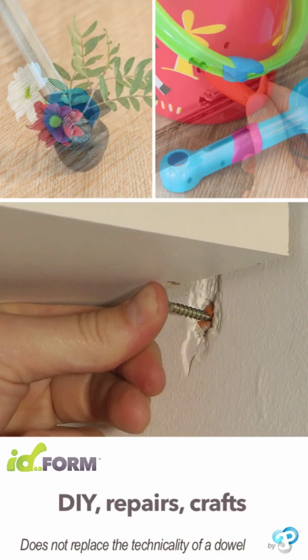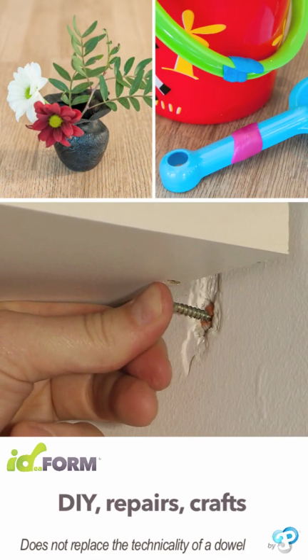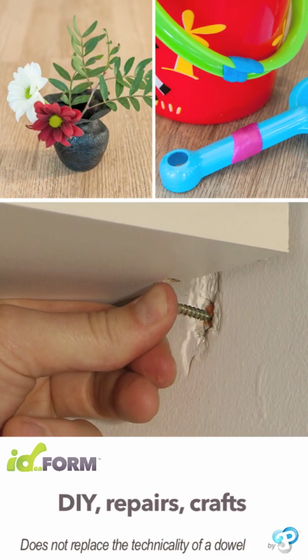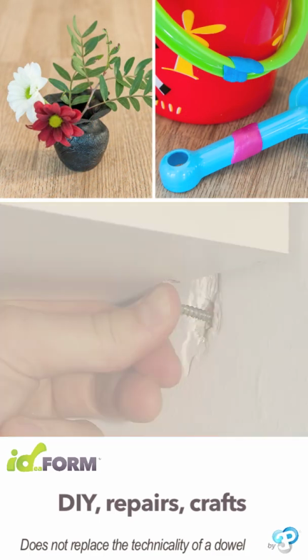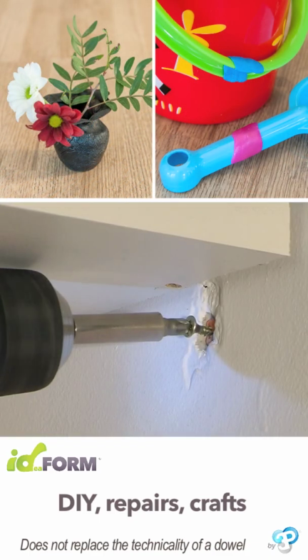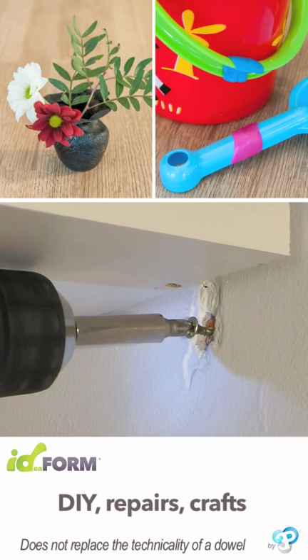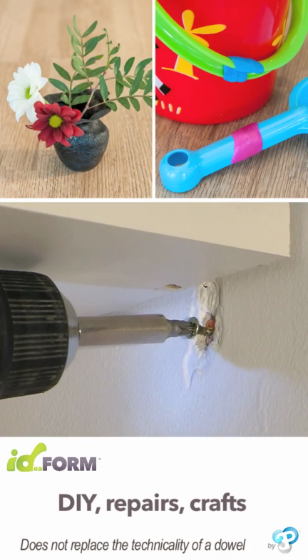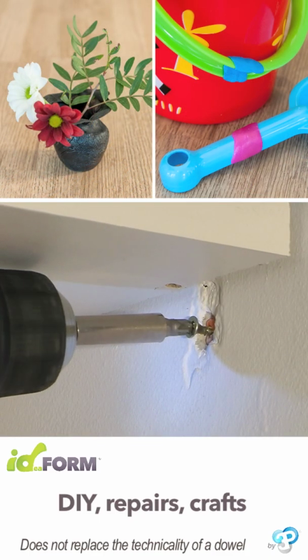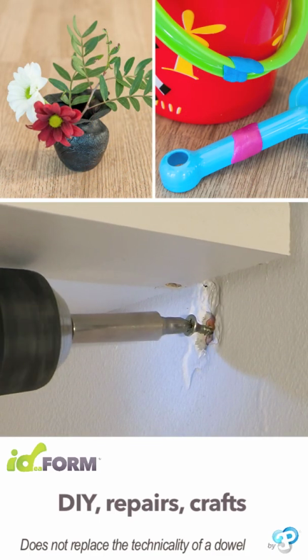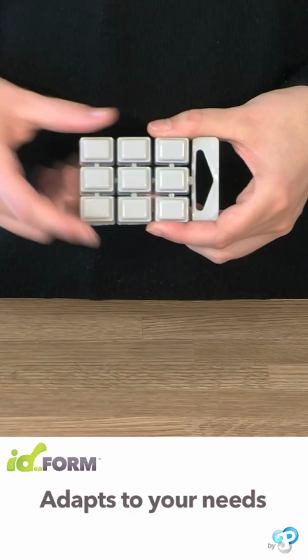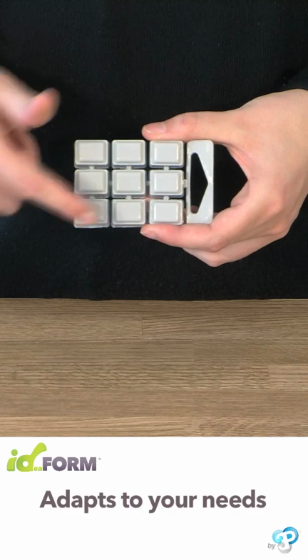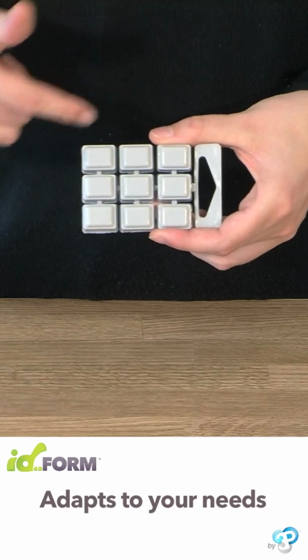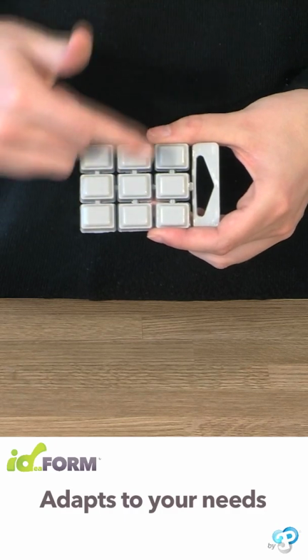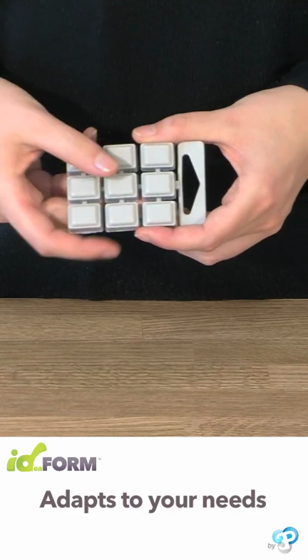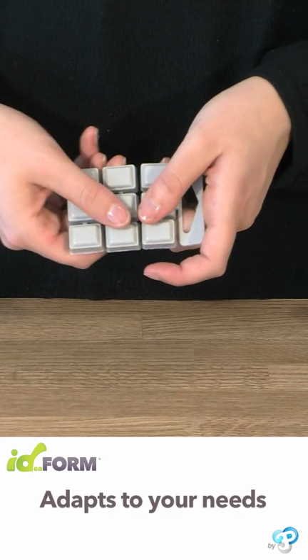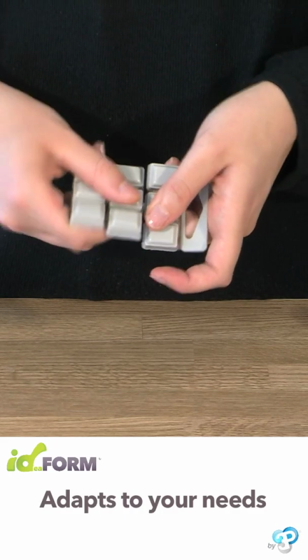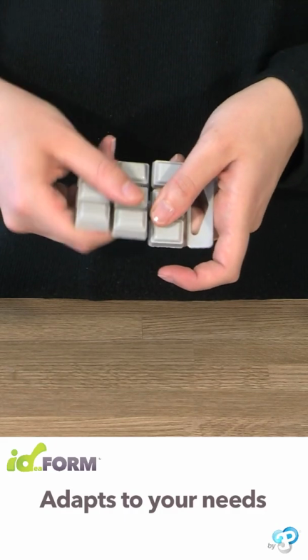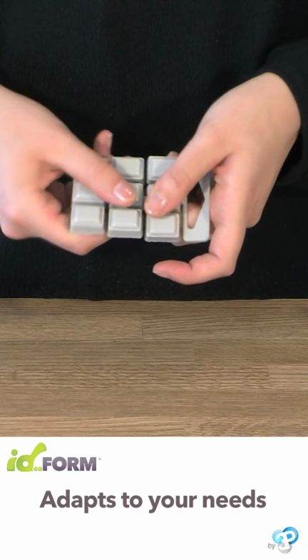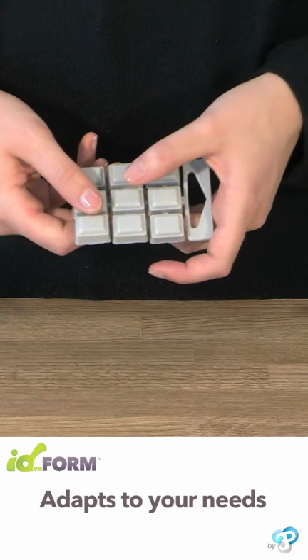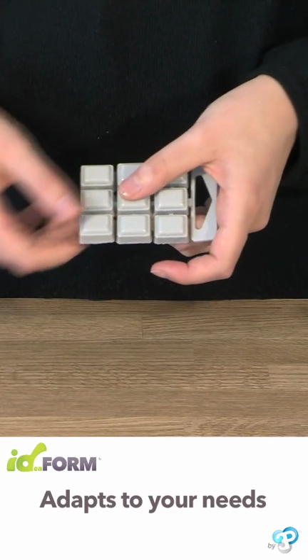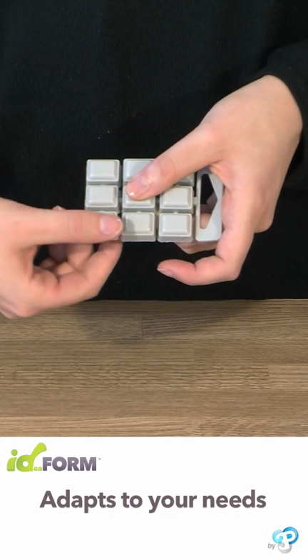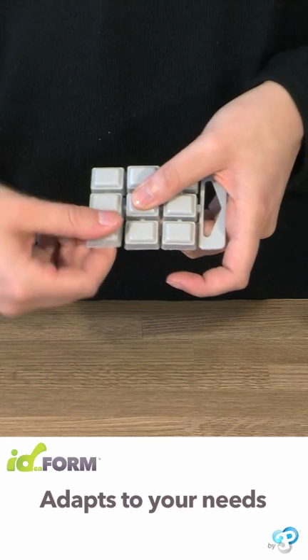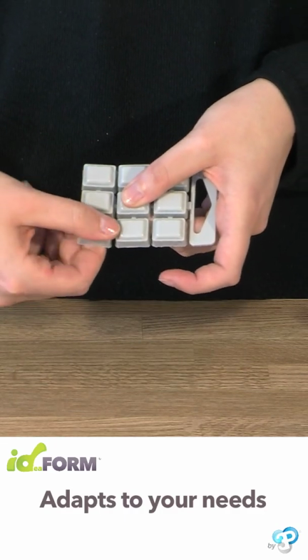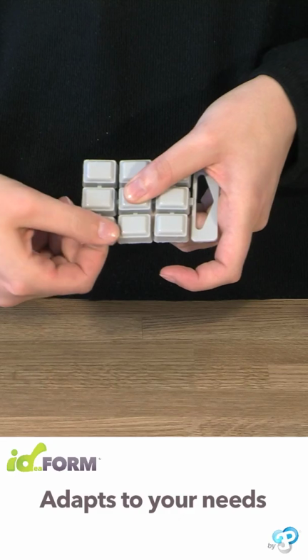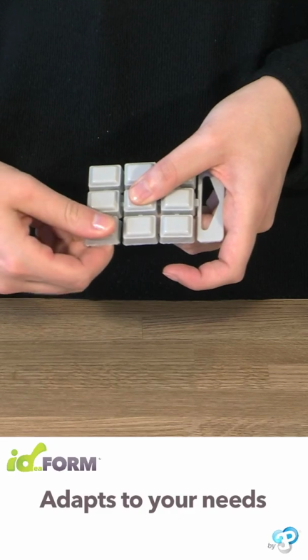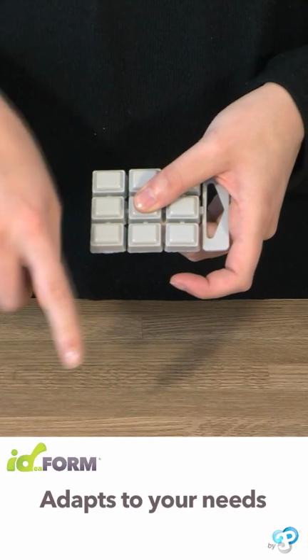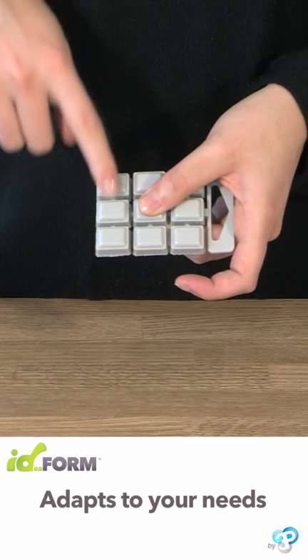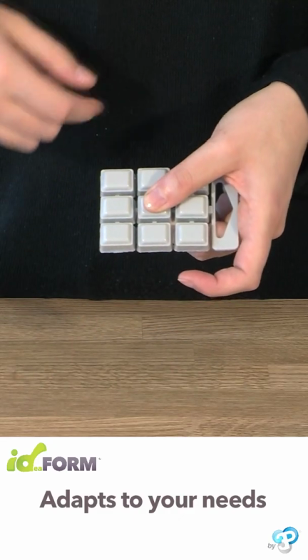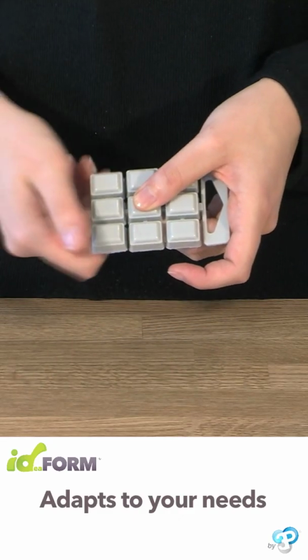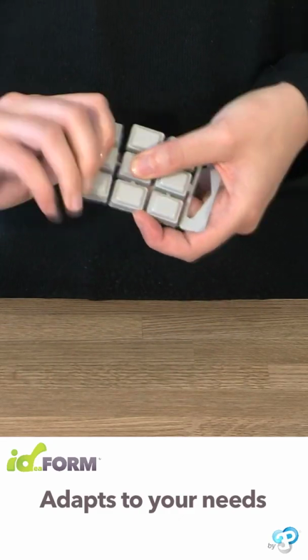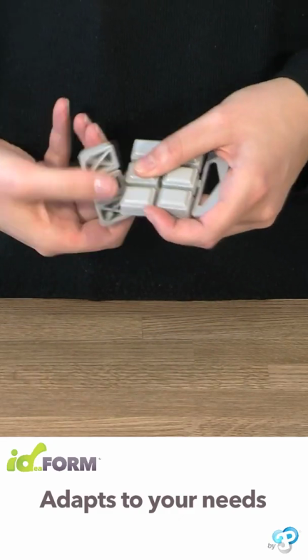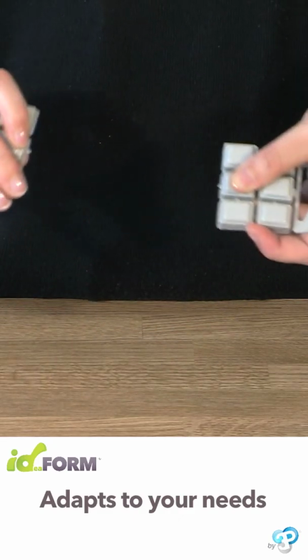Whatever the problem, Idefoam has the solution. Idefoam is pre-cut — choose the number of squares you need. It's child's play.